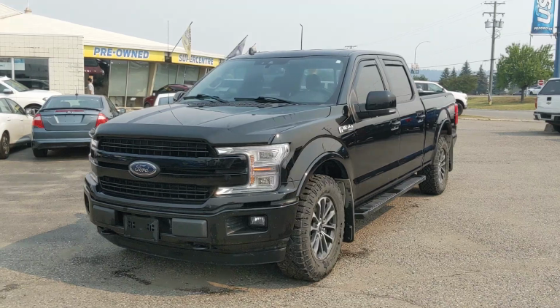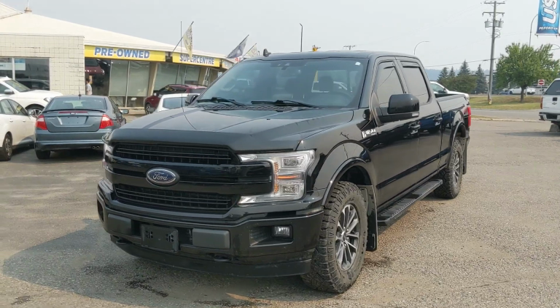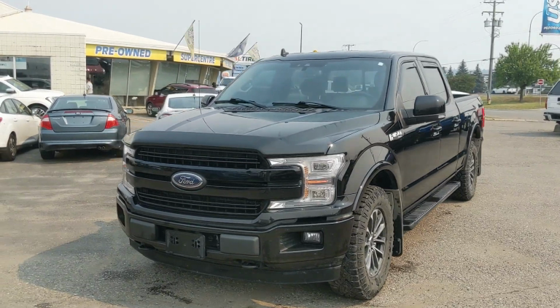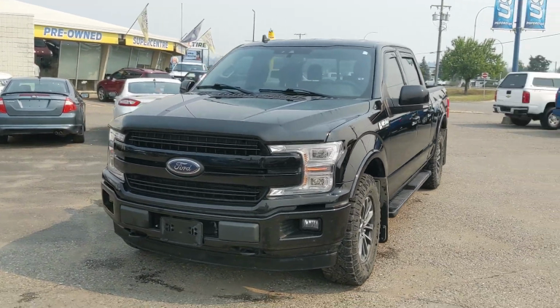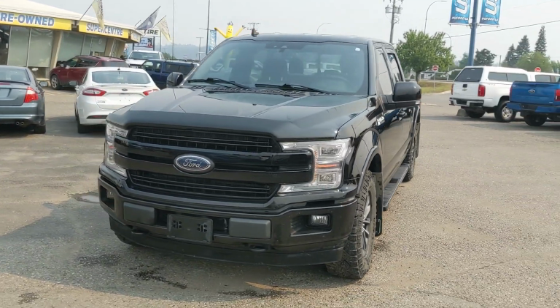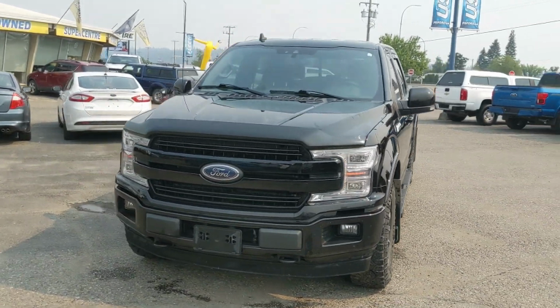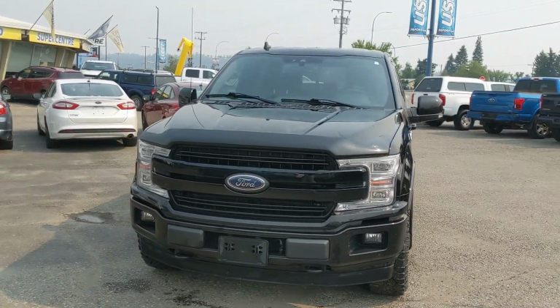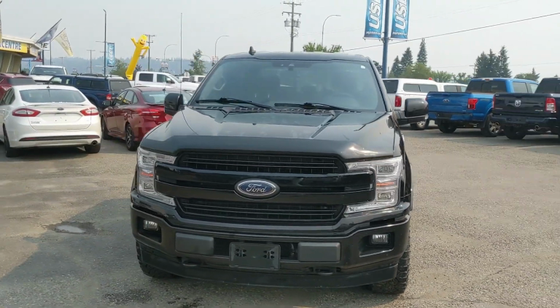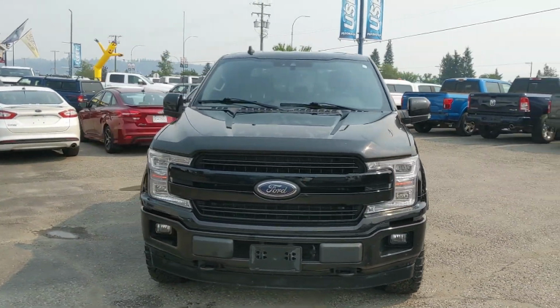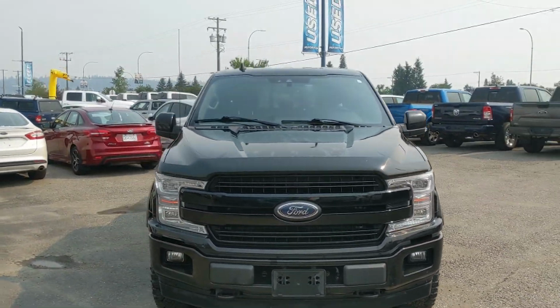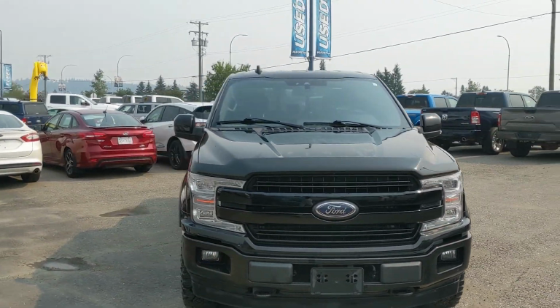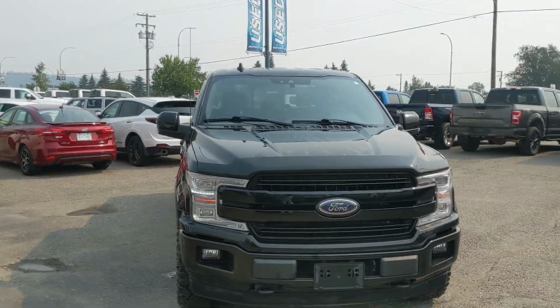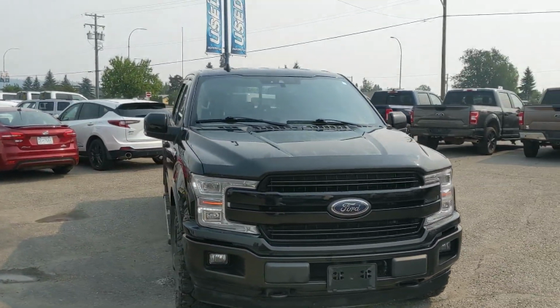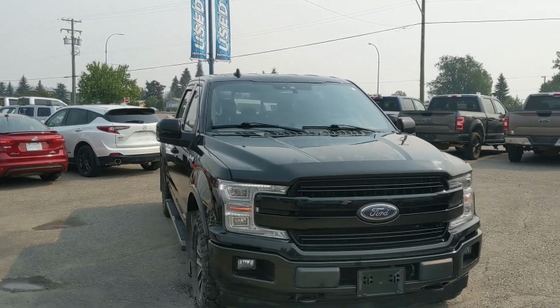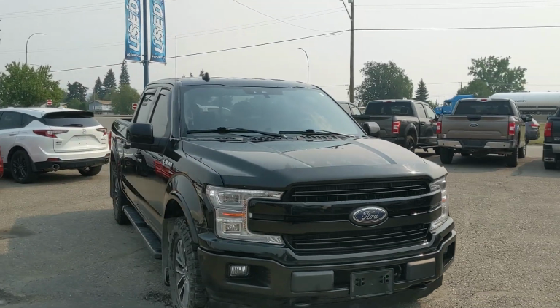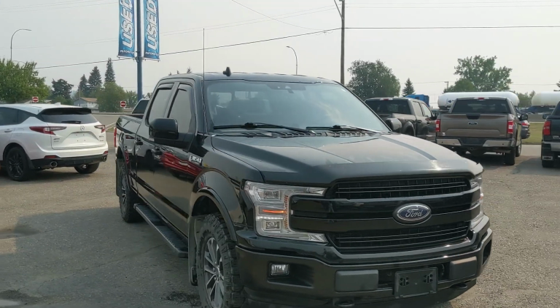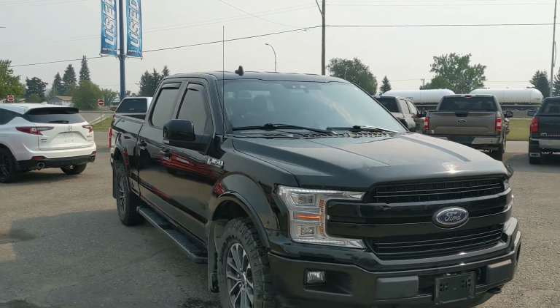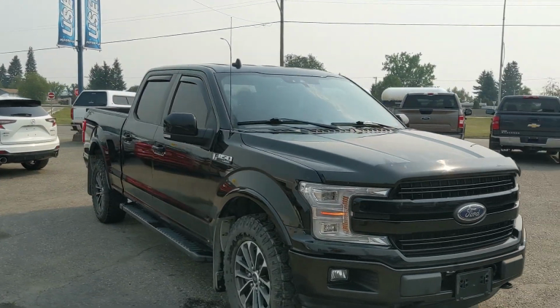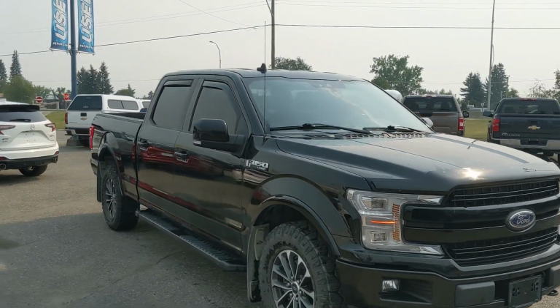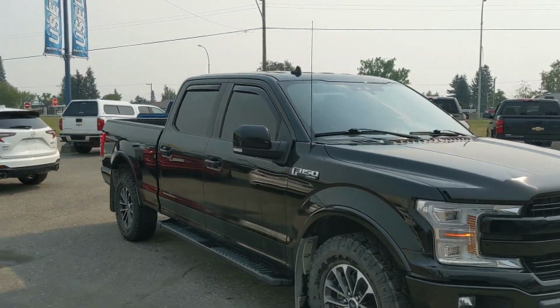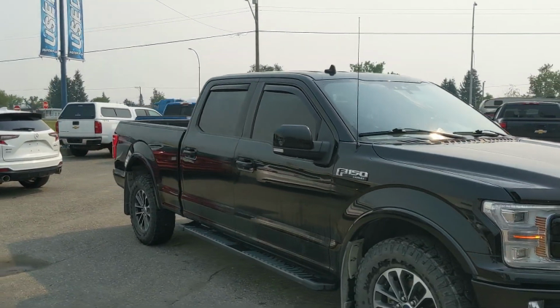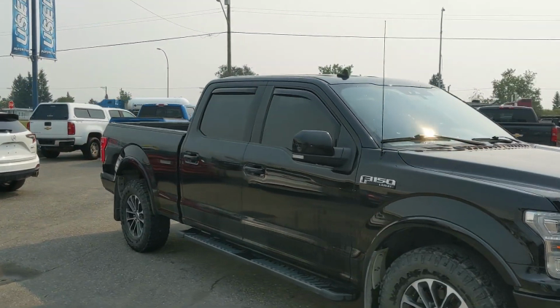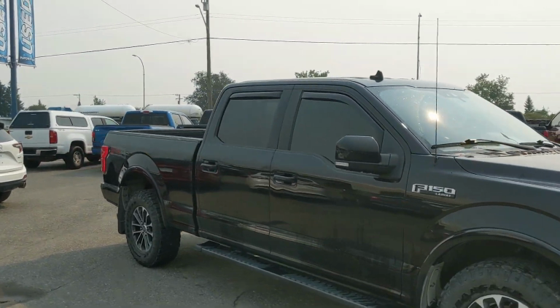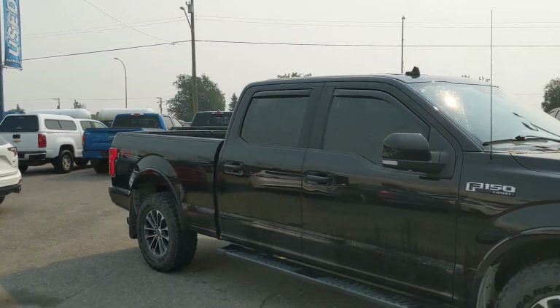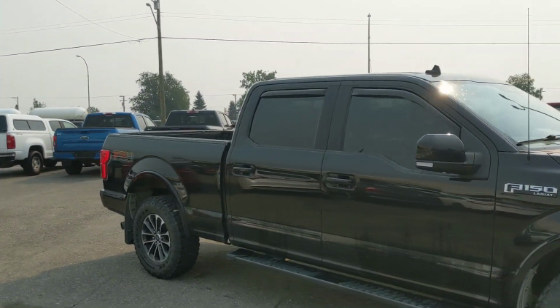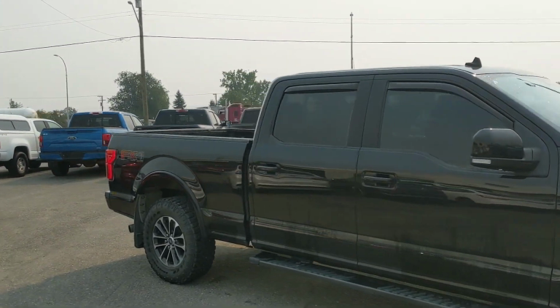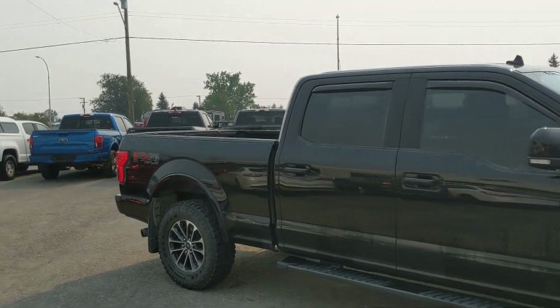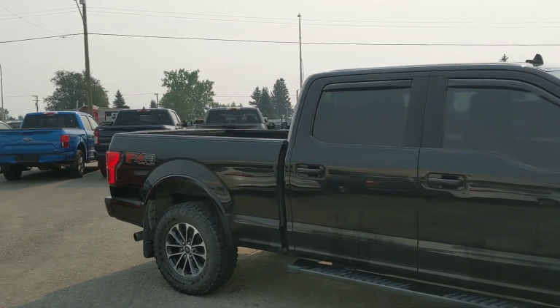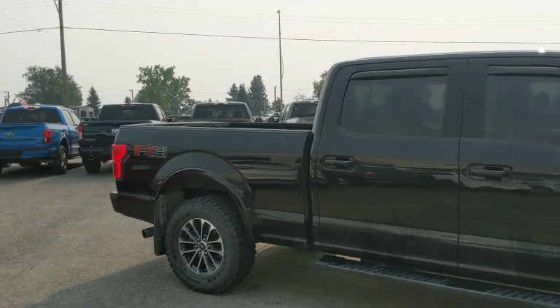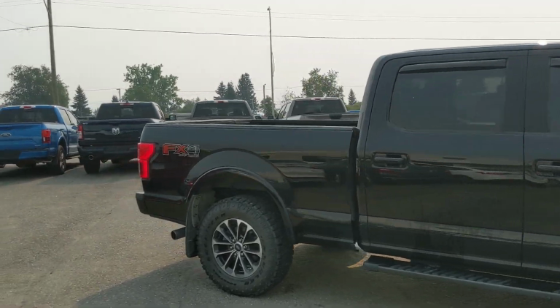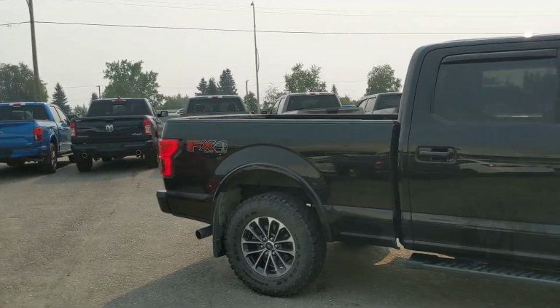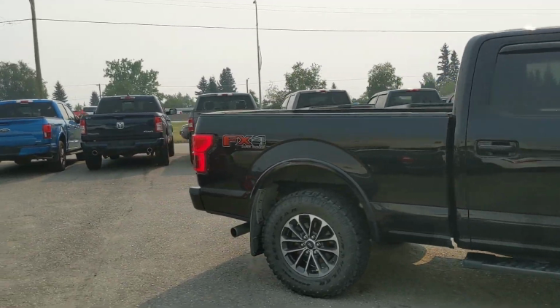Hello, this is Eric at the Prince George Ford Pre-owned Supercenter, and we're taking a look at the 2020 Ford F-150 in a Lariat trim, powered by a 5-liter V8 engine, providing plenty of power for towing, hauling, and 4x4ing.